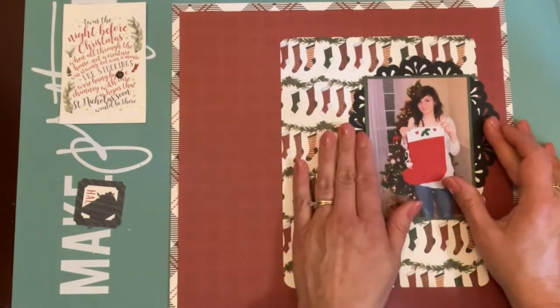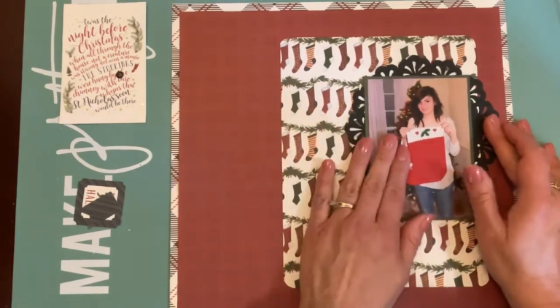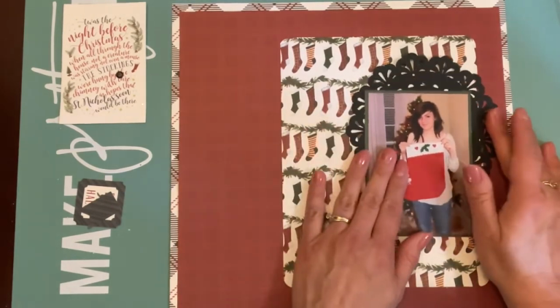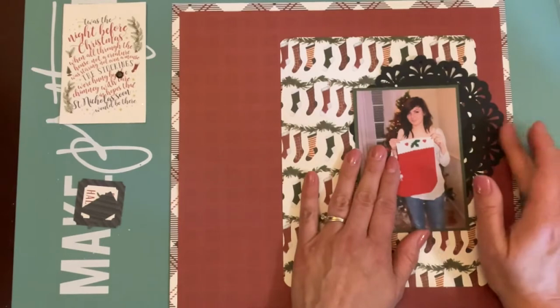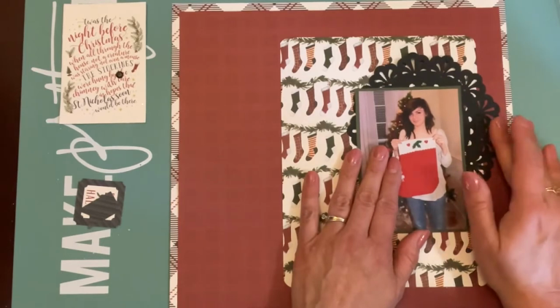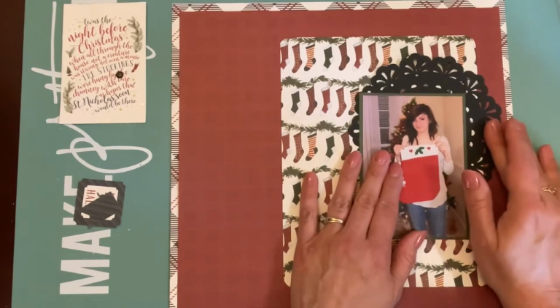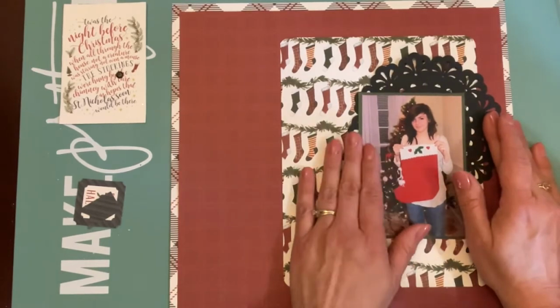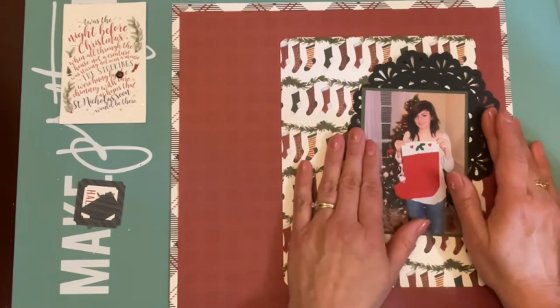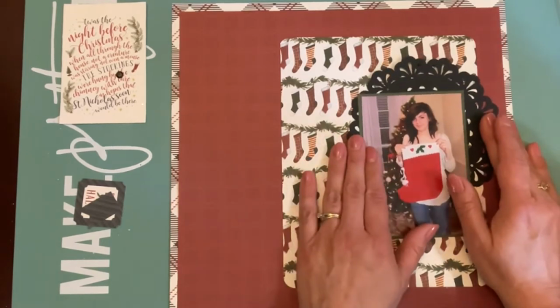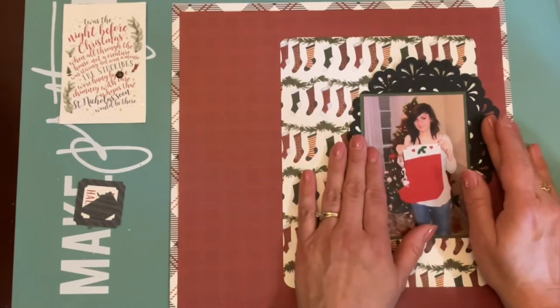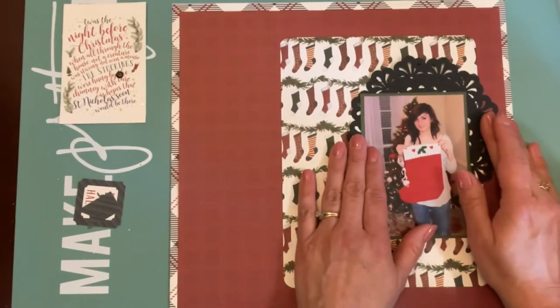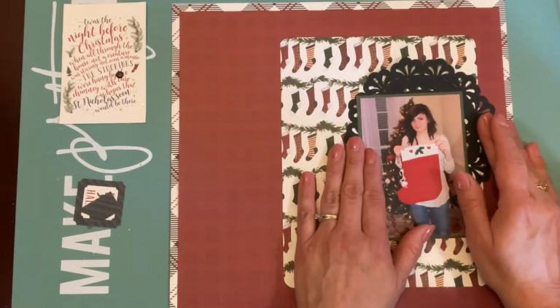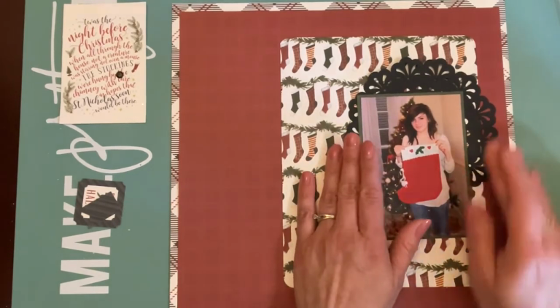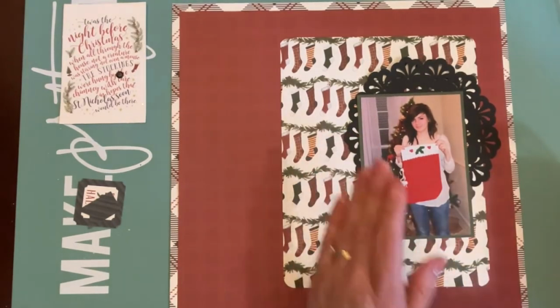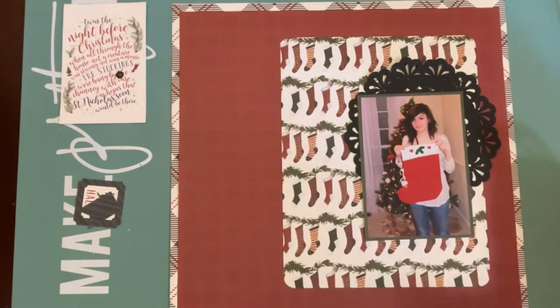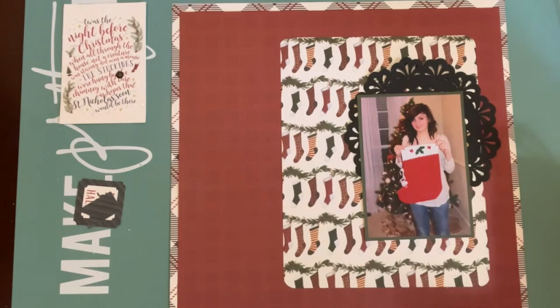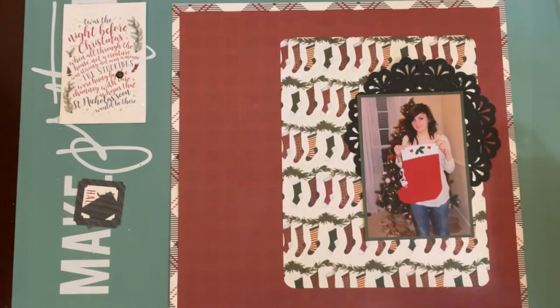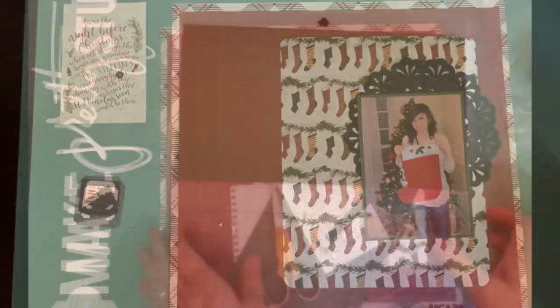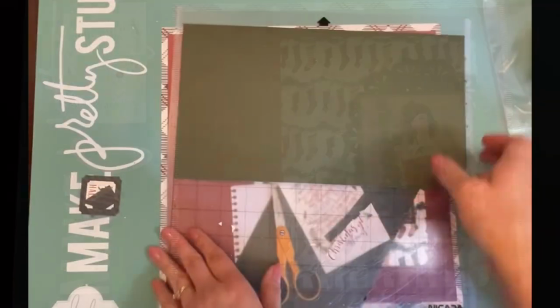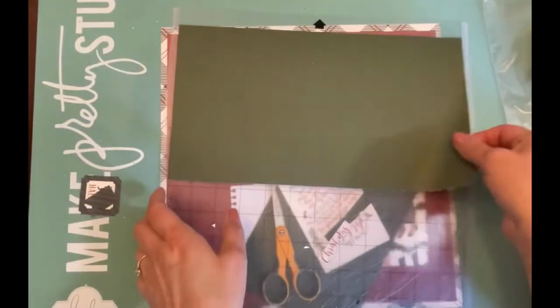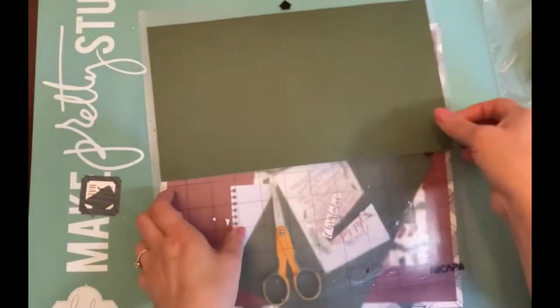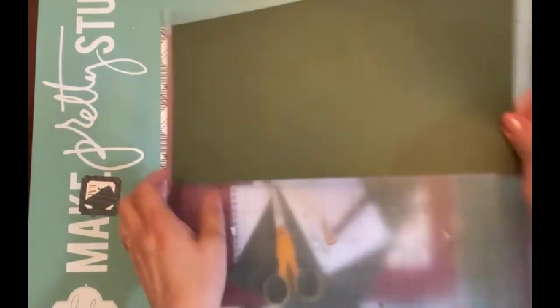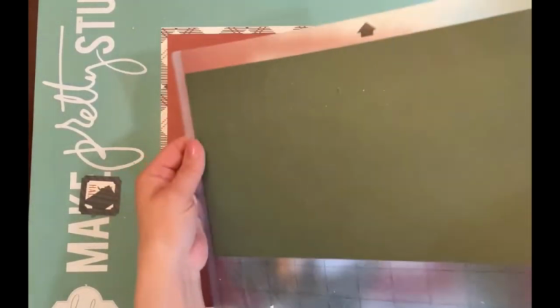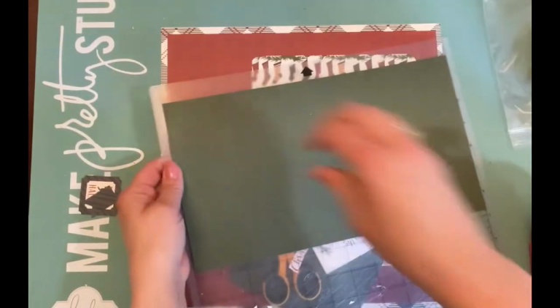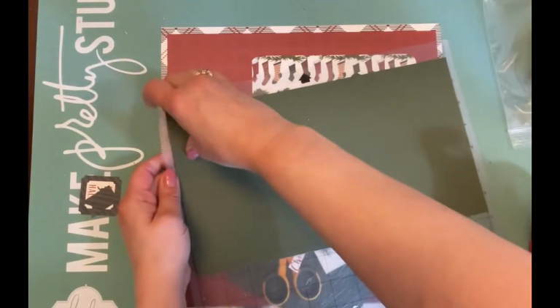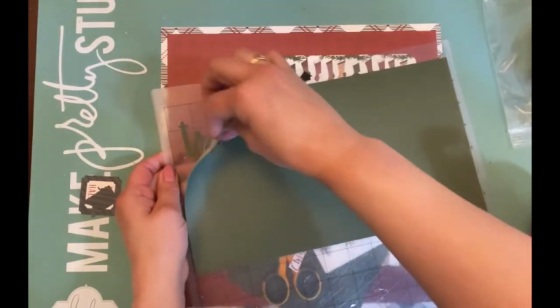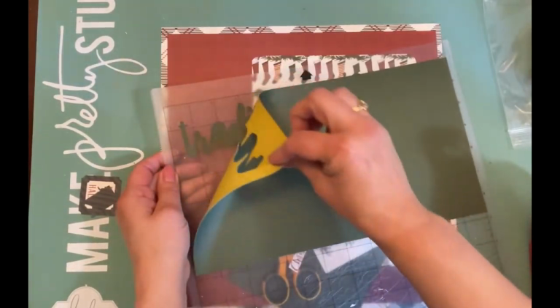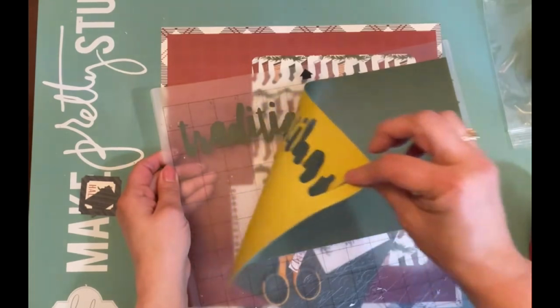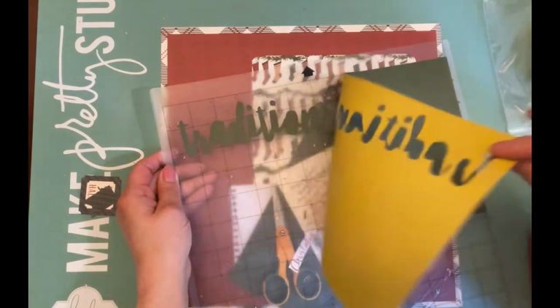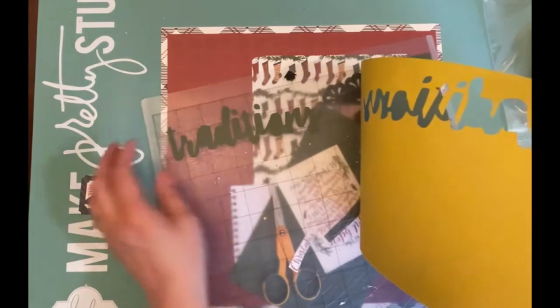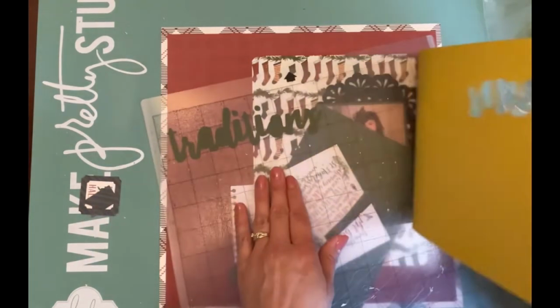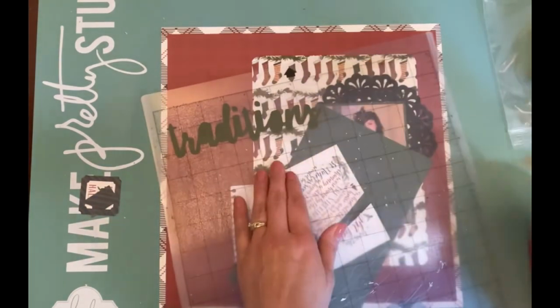I decided to add this black jewelry from my stash — I think I probably got it at a dollar store. It's just something from my stash that I added to bring a little bit more separation from the photo and the background paper. I also used the green cardstock from the kit to create a title.